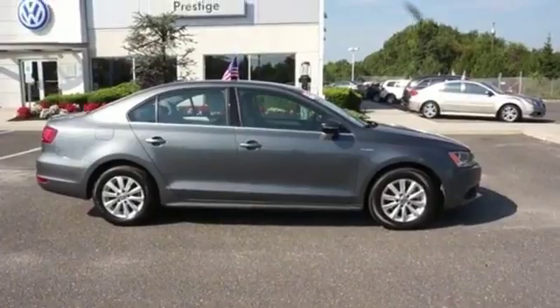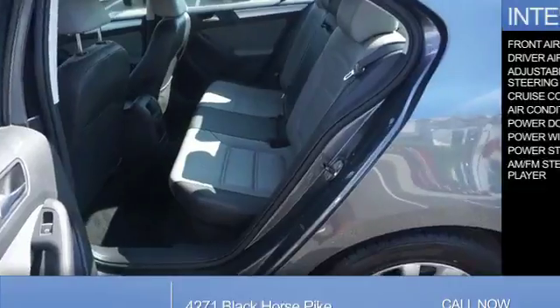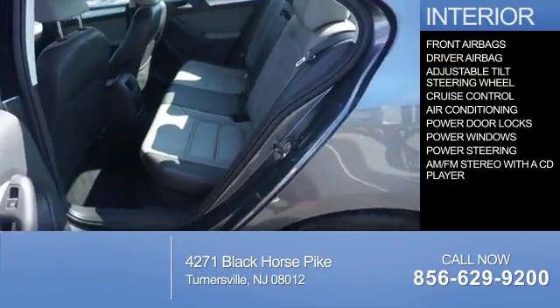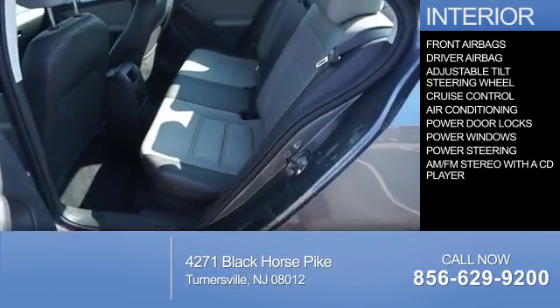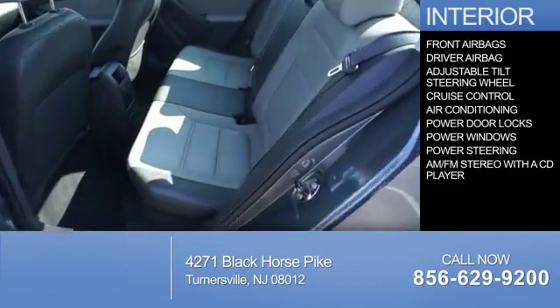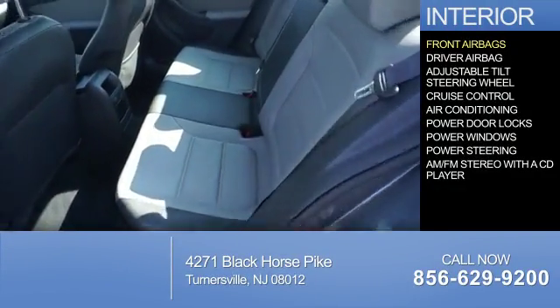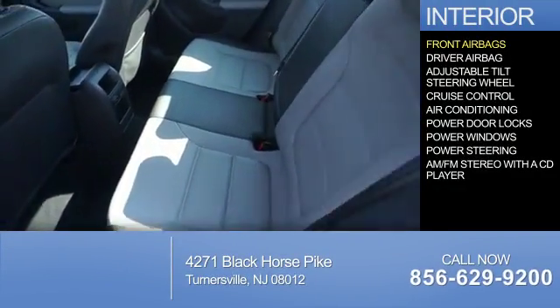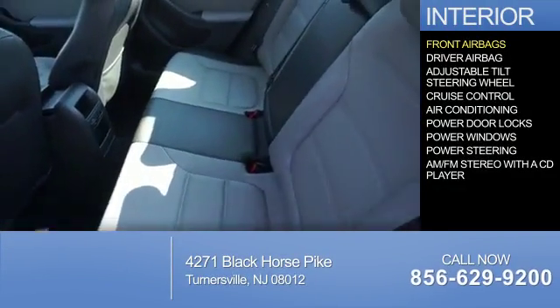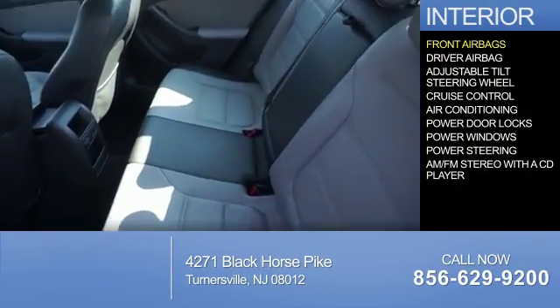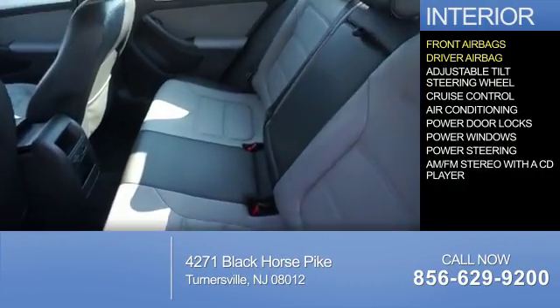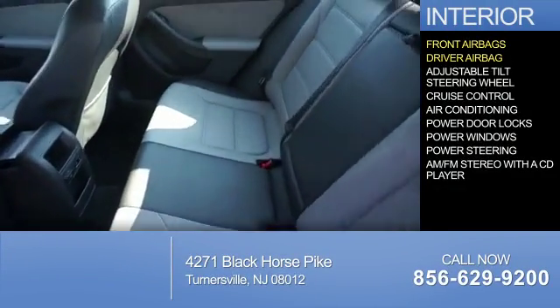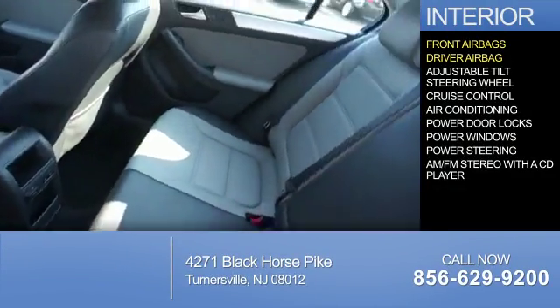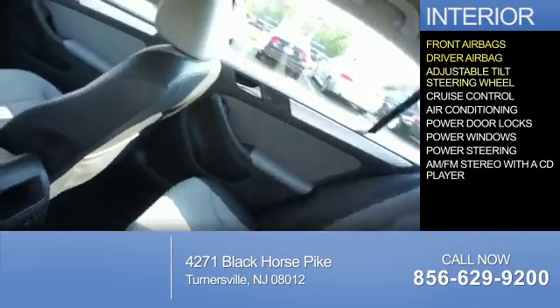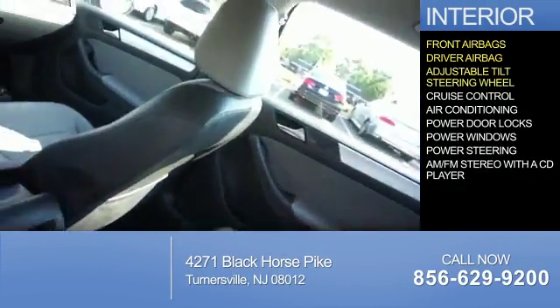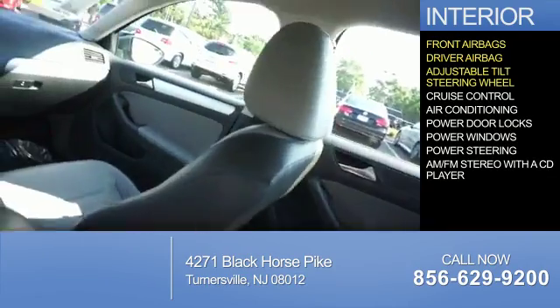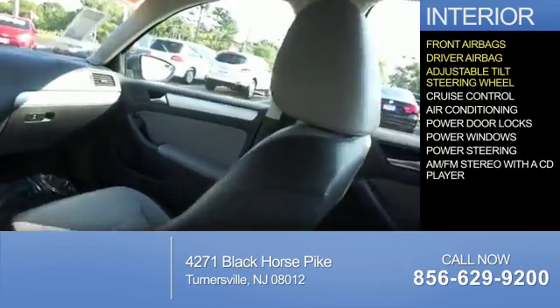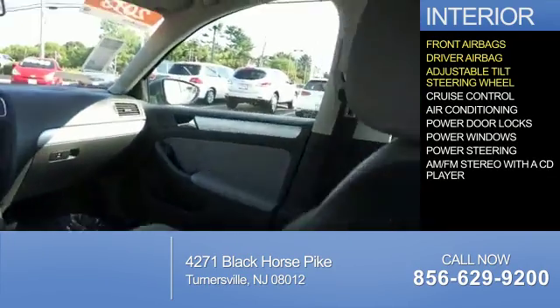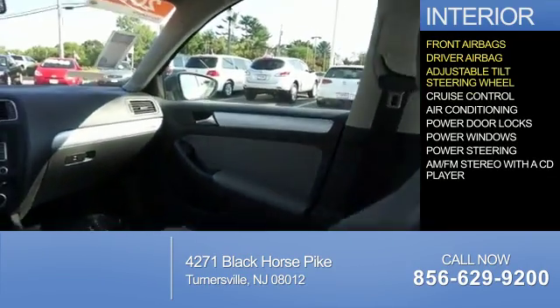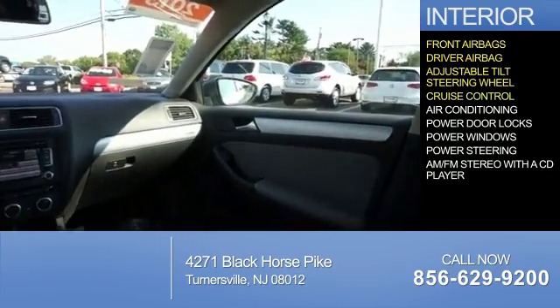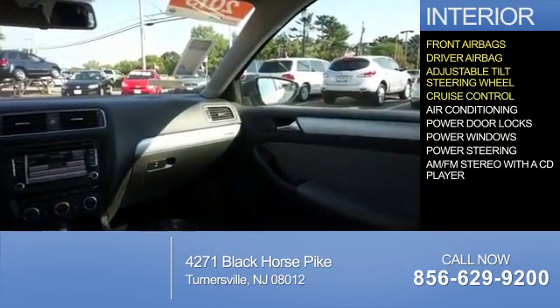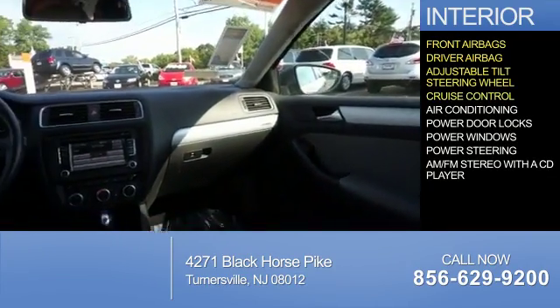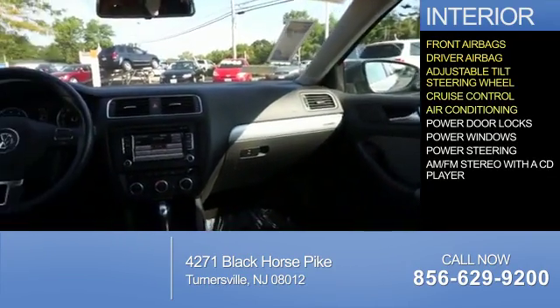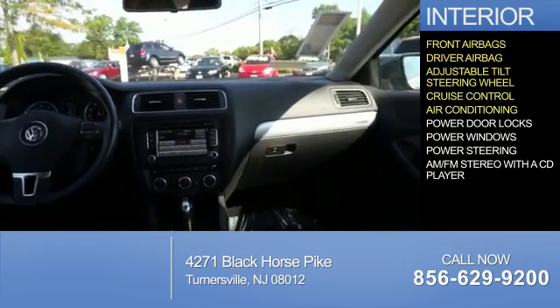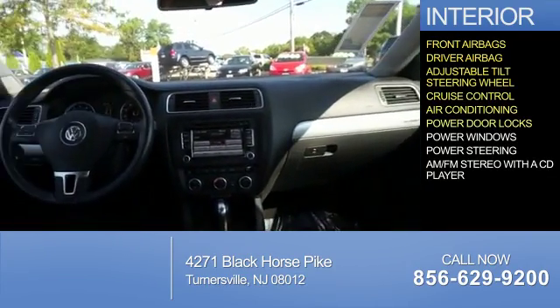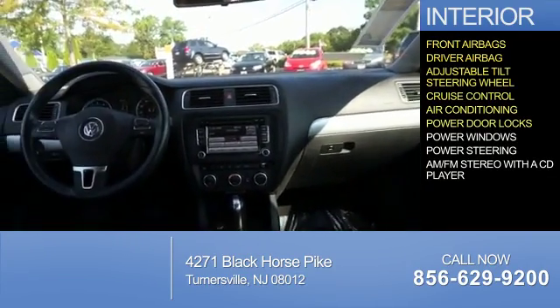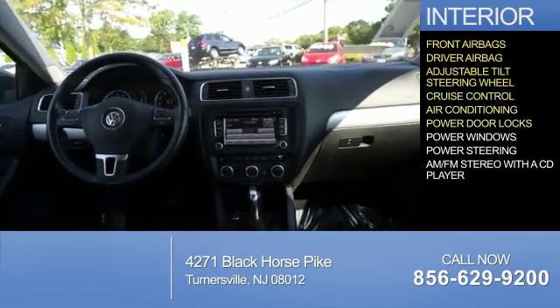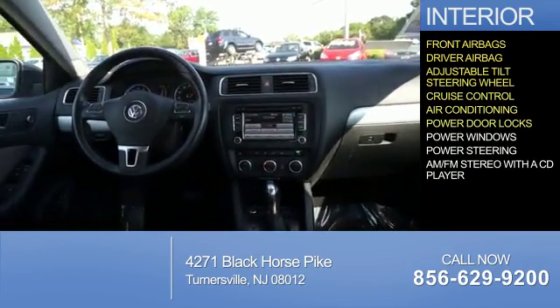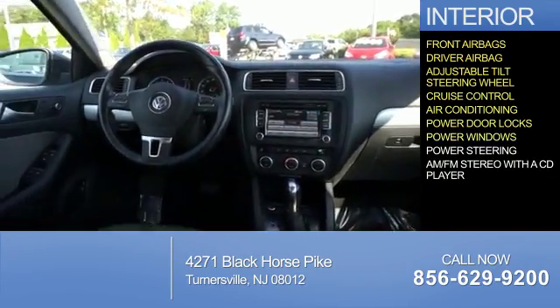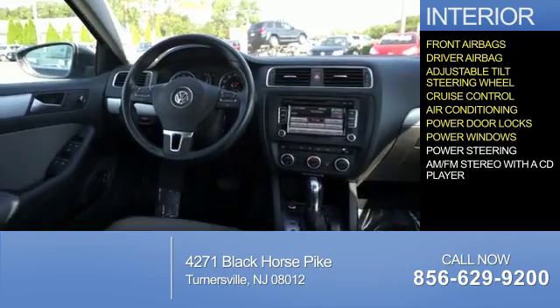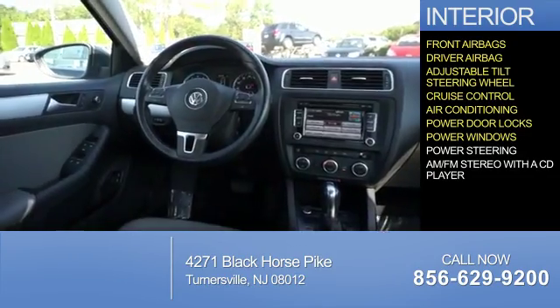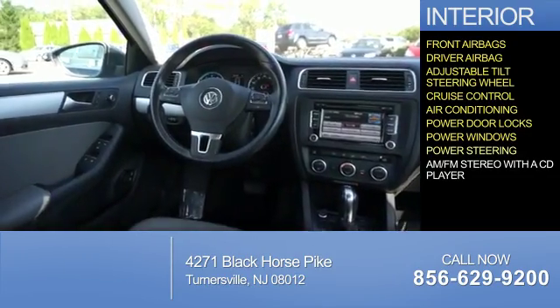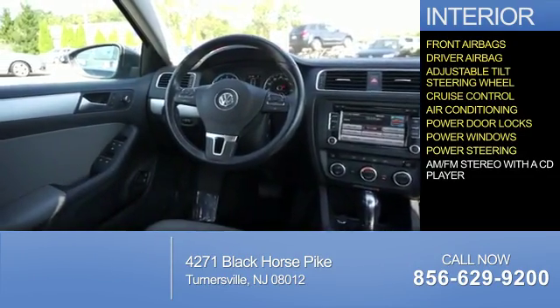Inside you'll find front airbags, a driver airbag, an adjustable tilt steering wheel, cruise control, air conditioning, power door locks, power windows, and power steering.